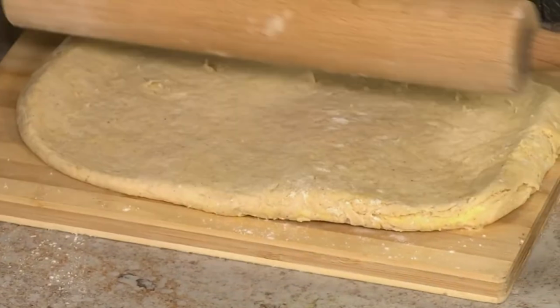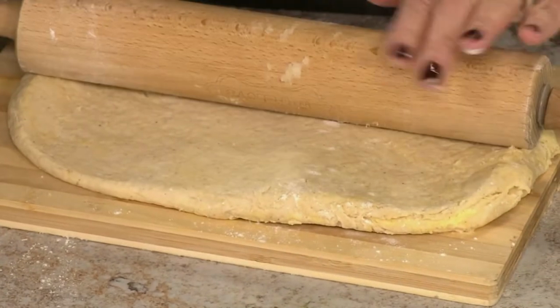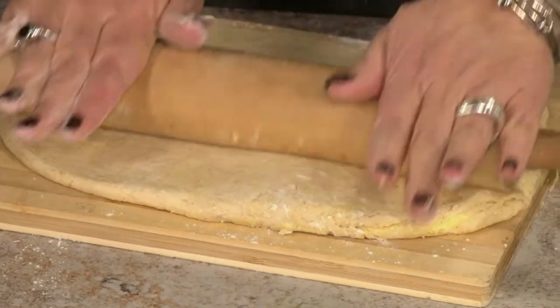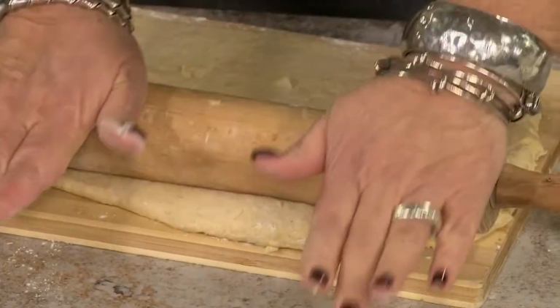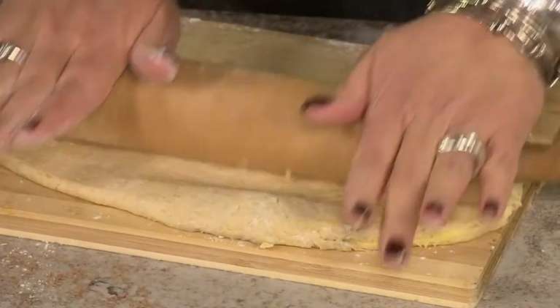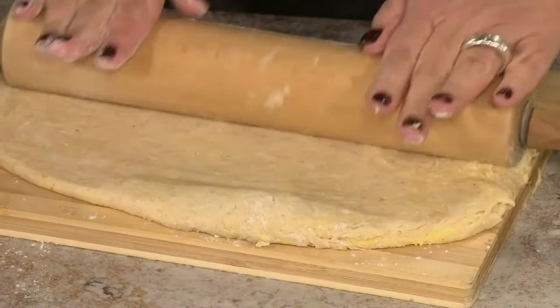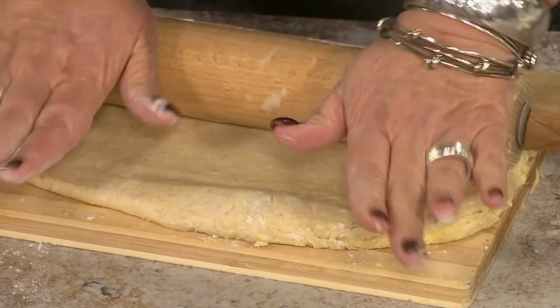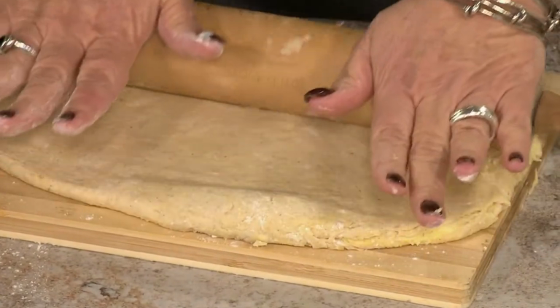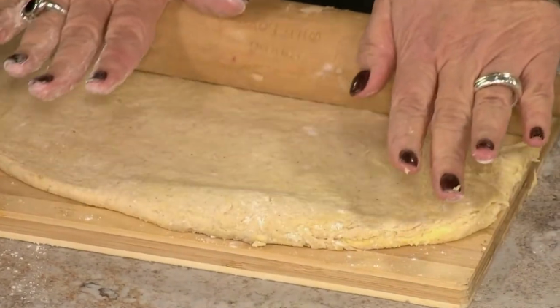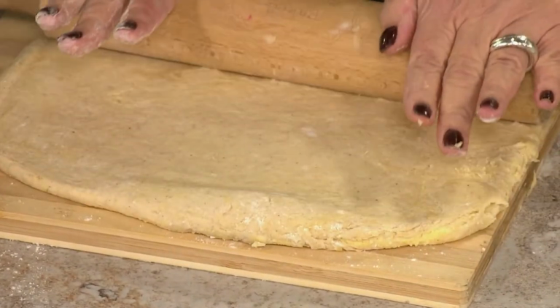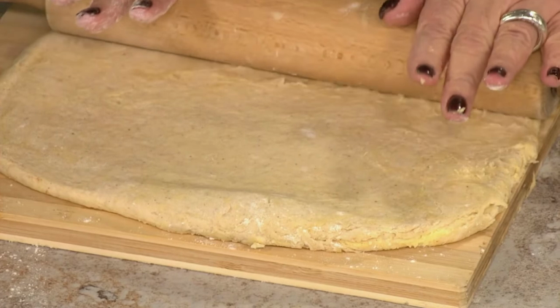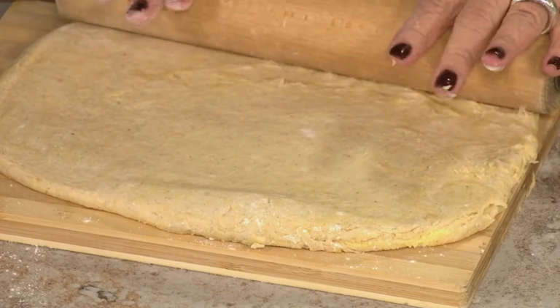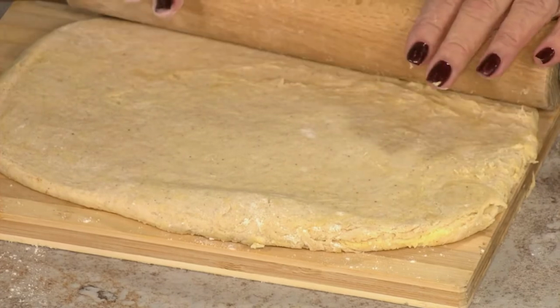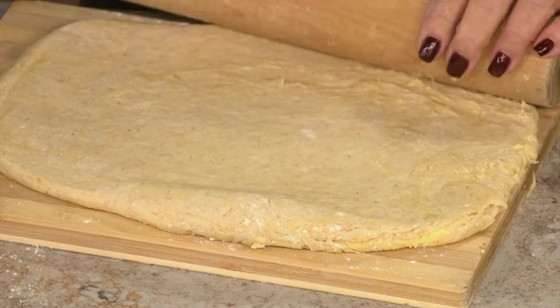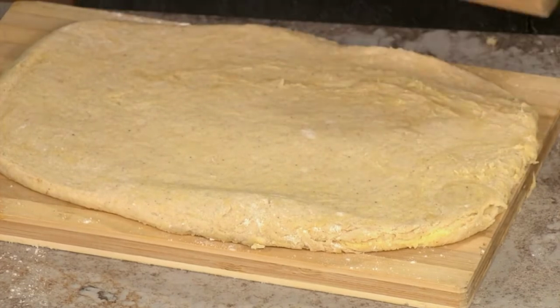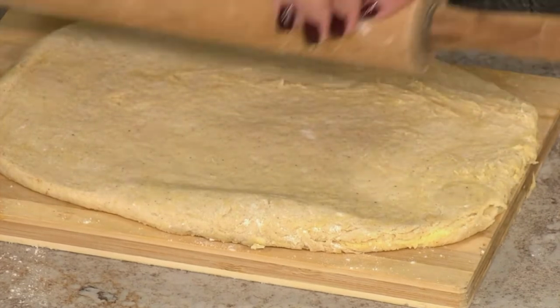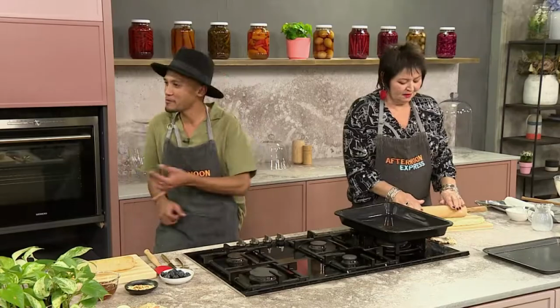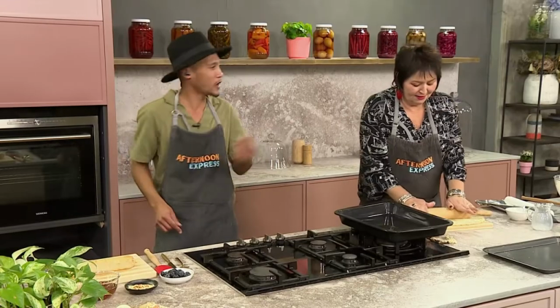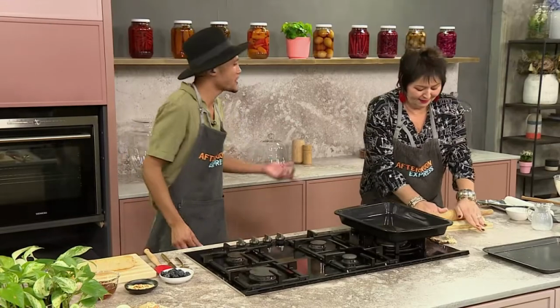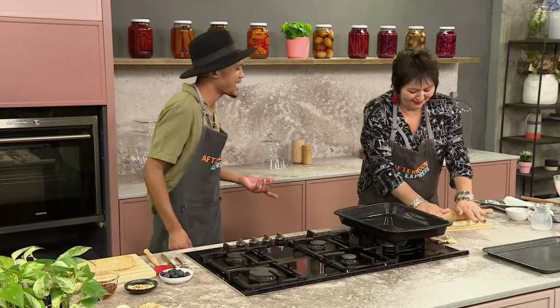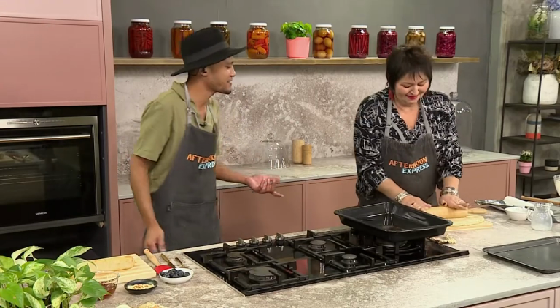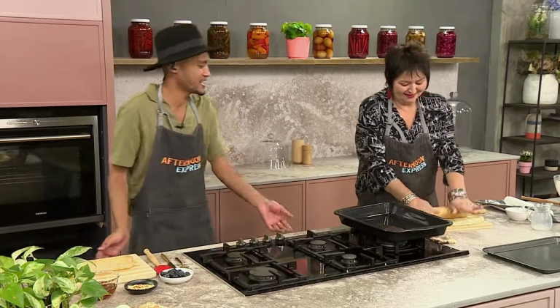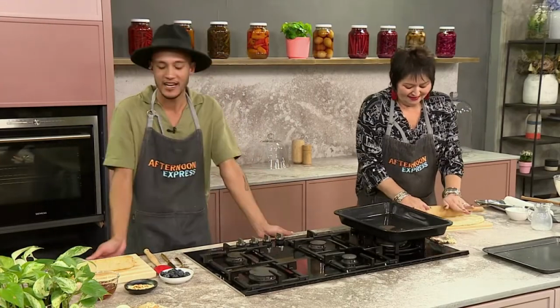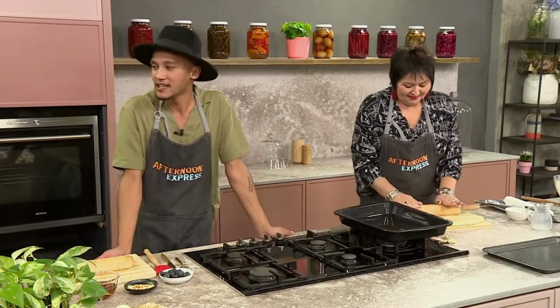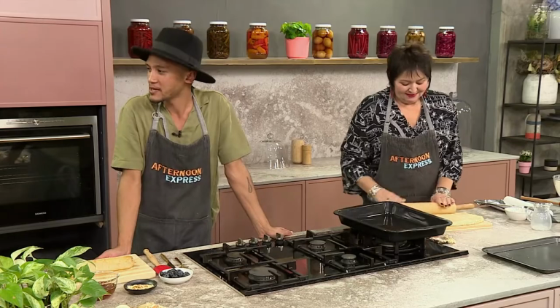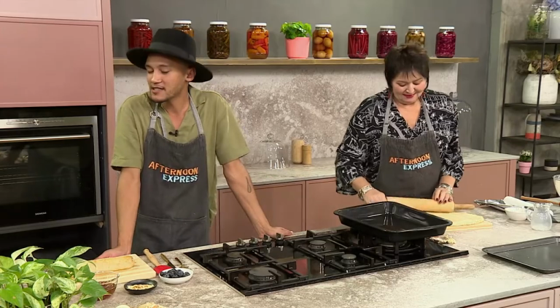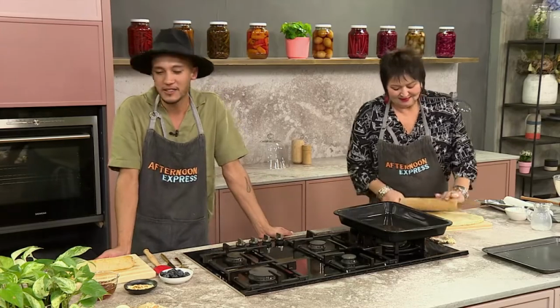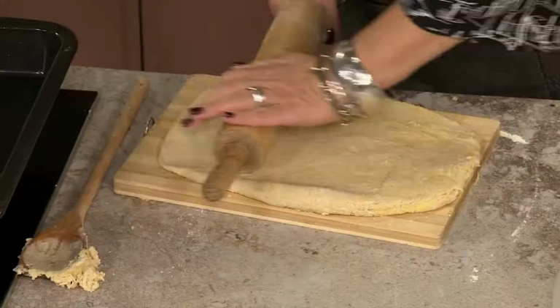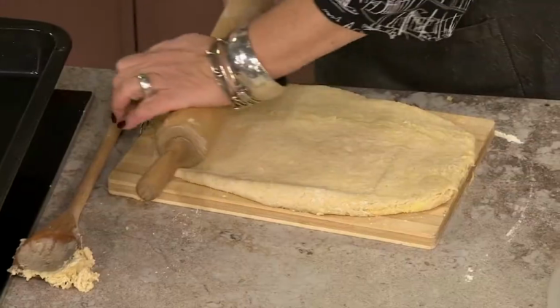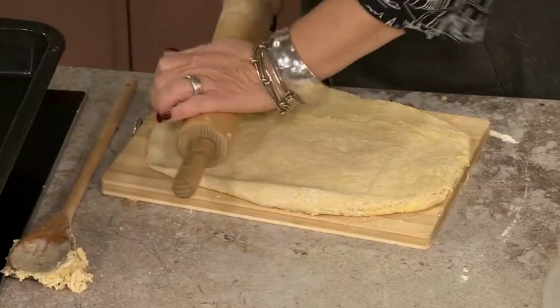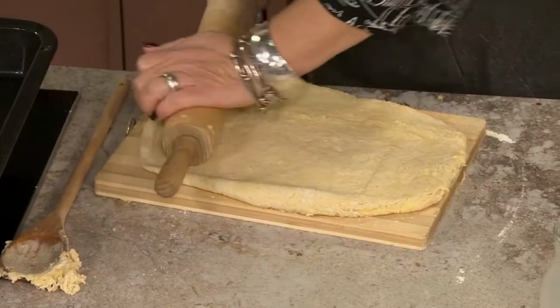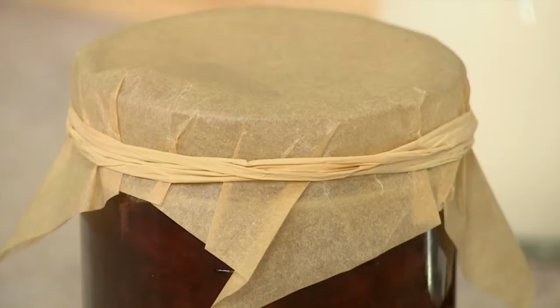Apricot jam — I'm sure every South African has it. Malva goes into Malva pudding, on toast. It's just a bundle of joy.